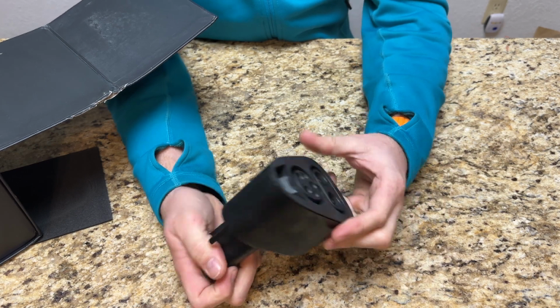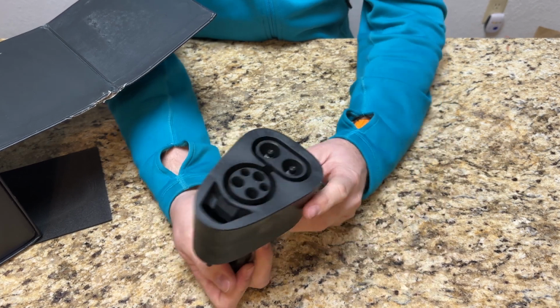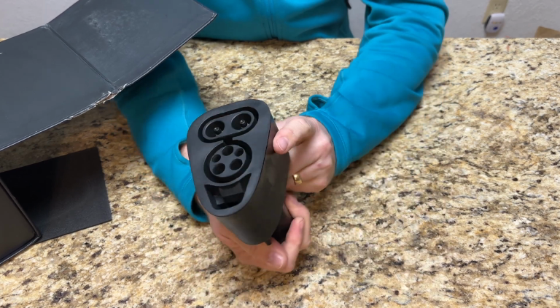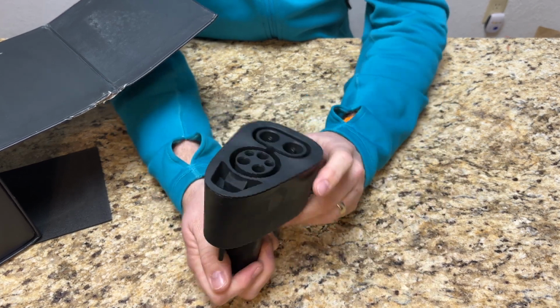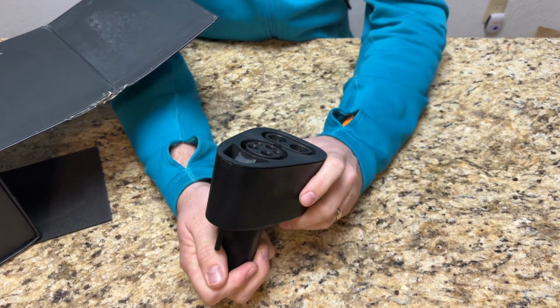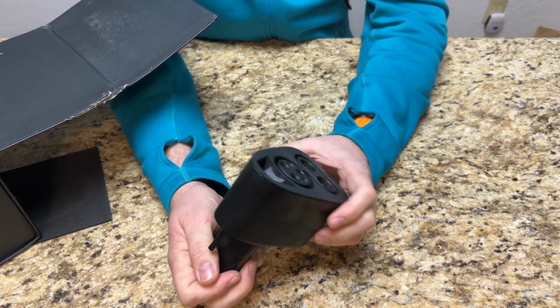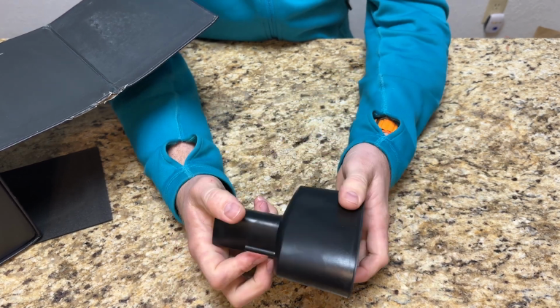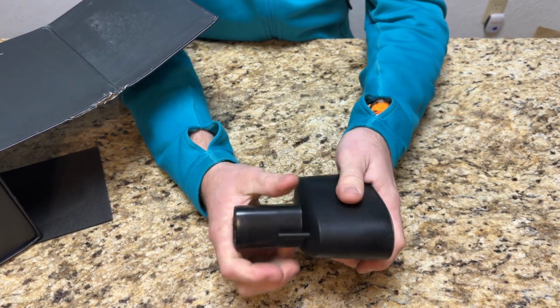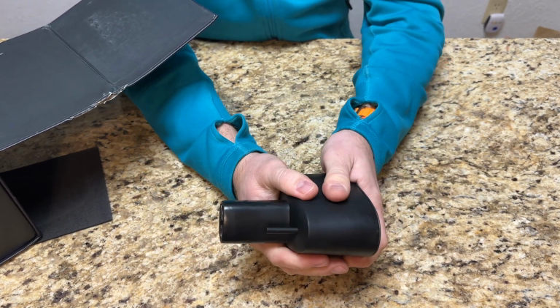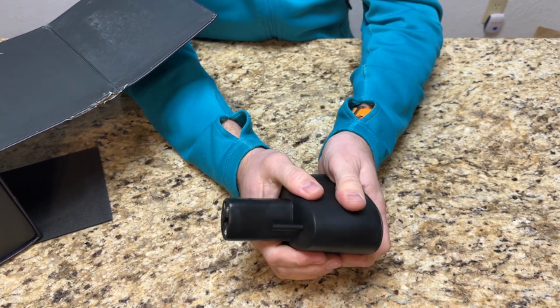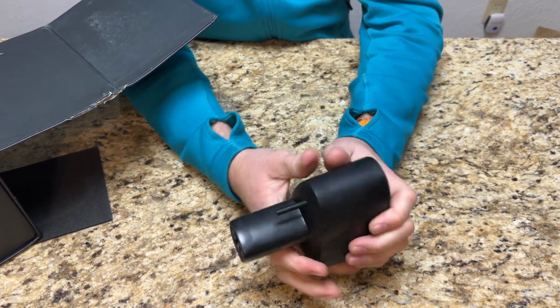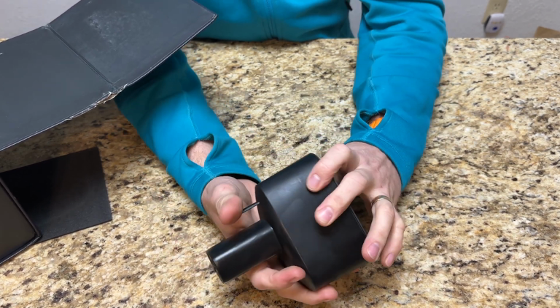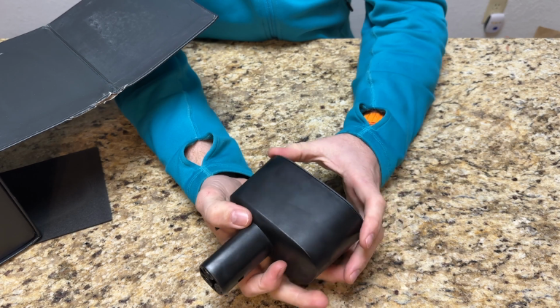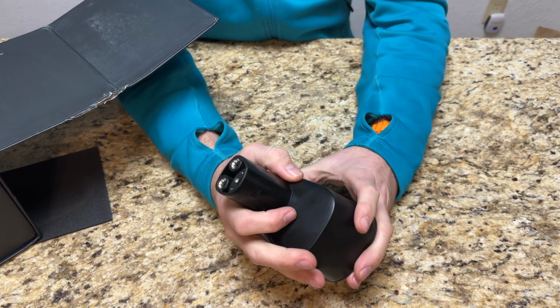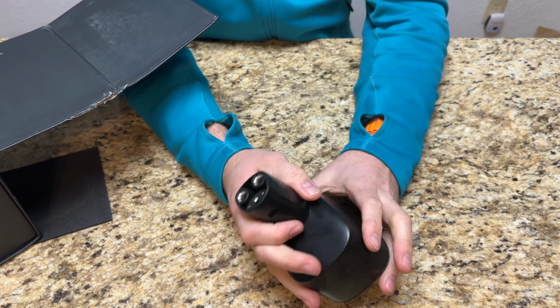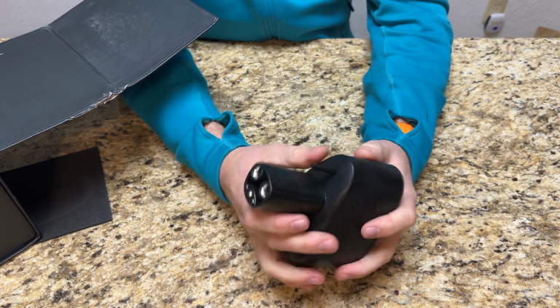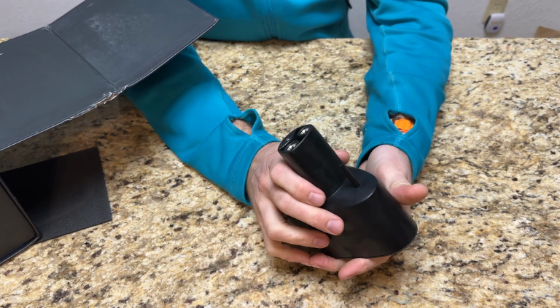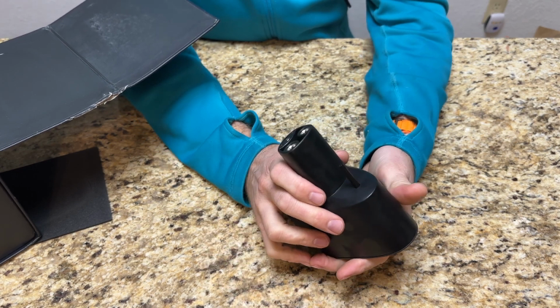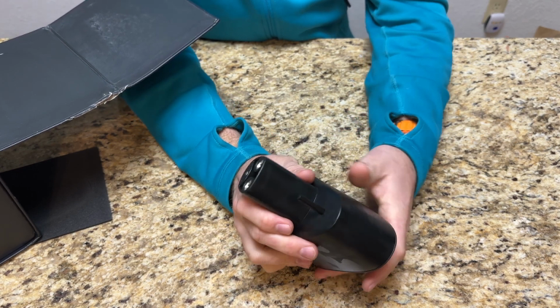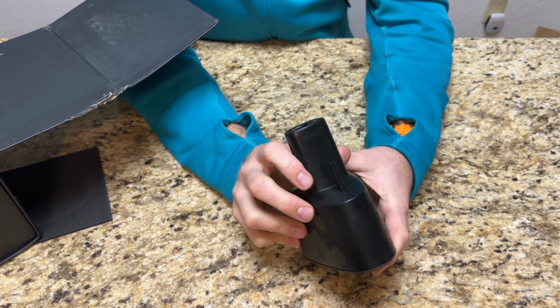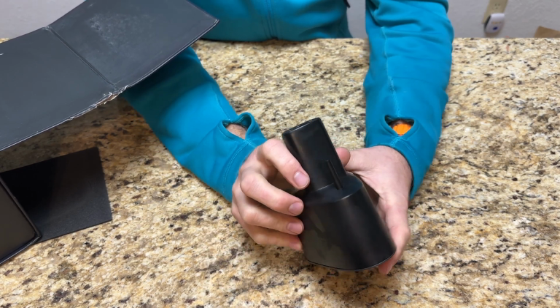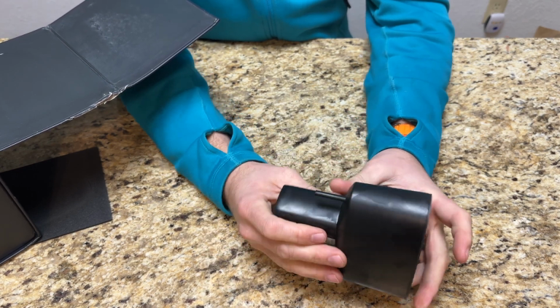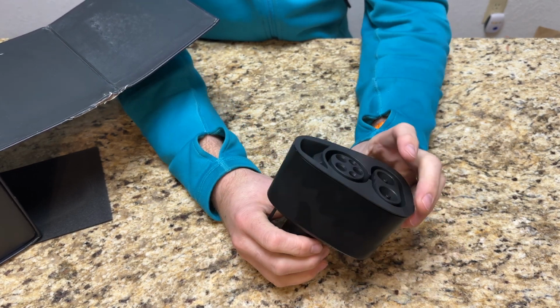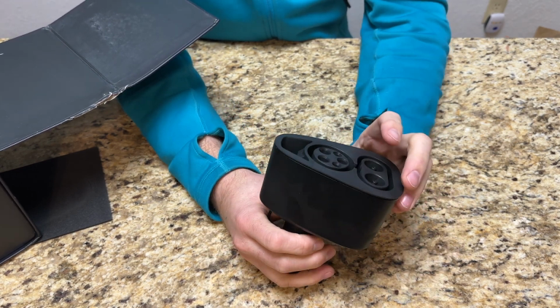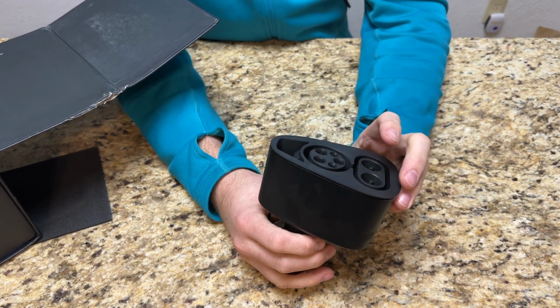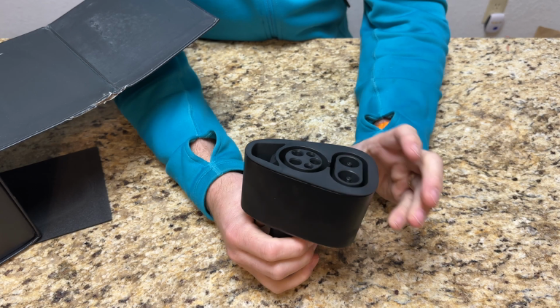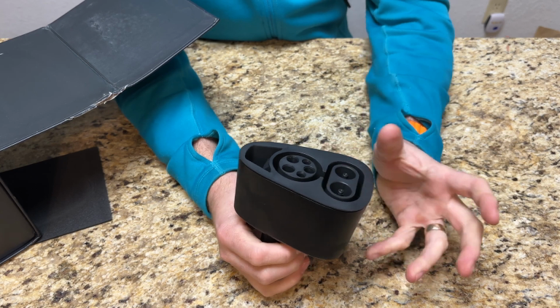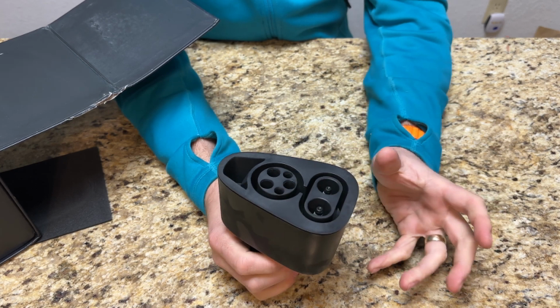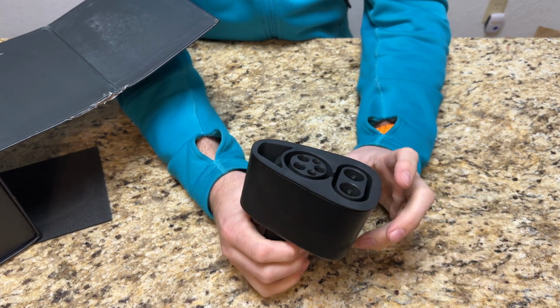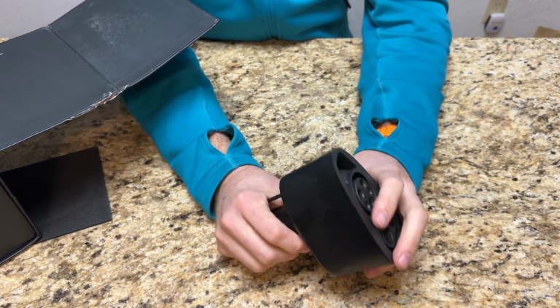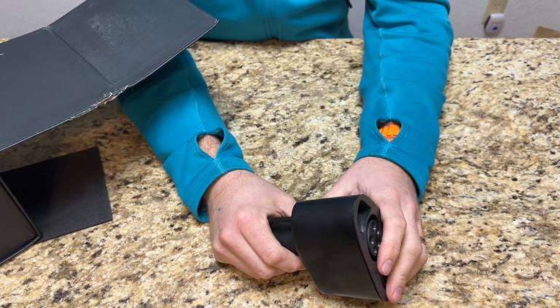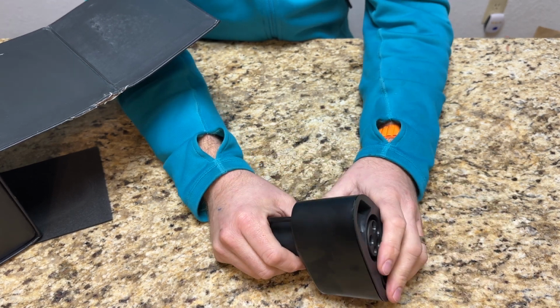I'm looking forward to seeing how this works. It's nice and cold since it was outside, and my car is going to be really cold because it's been outside pretty much all day — but let's go charge.